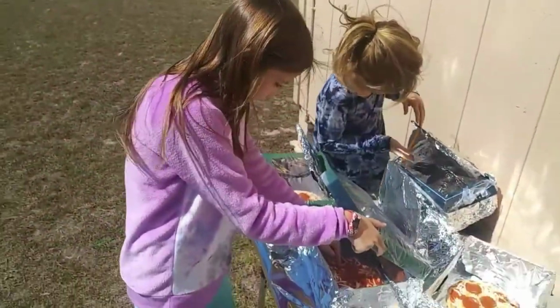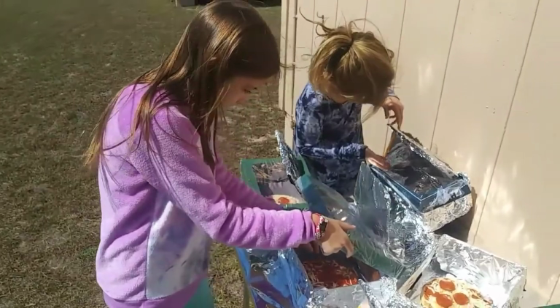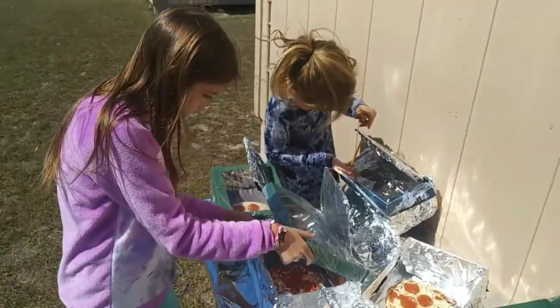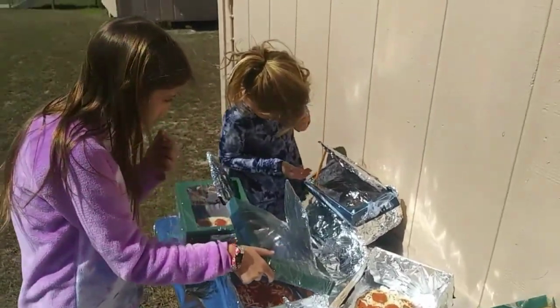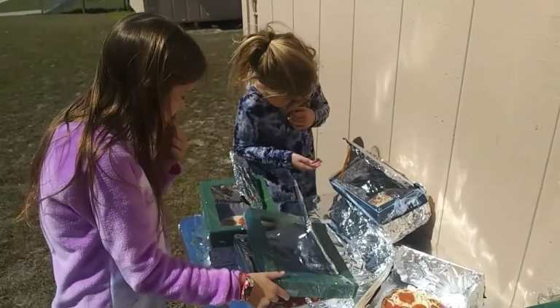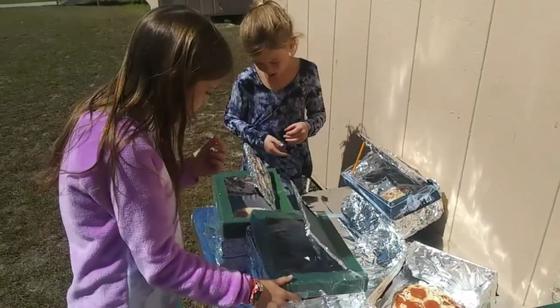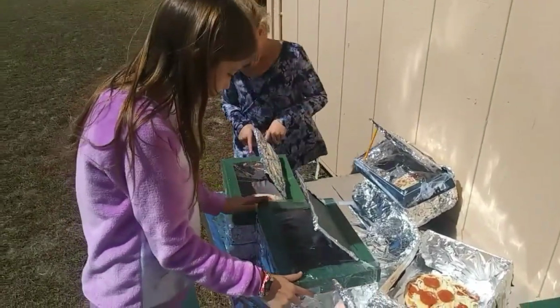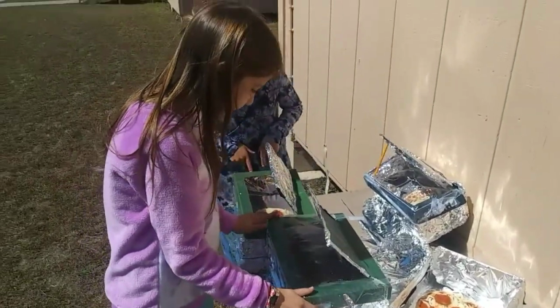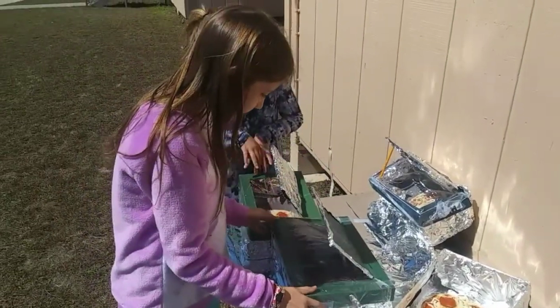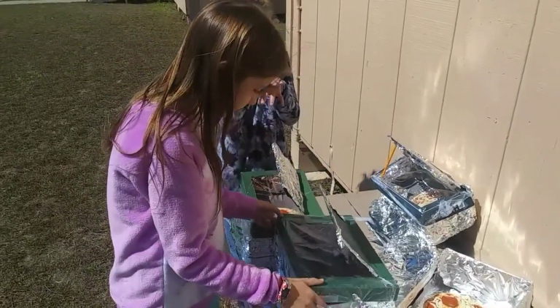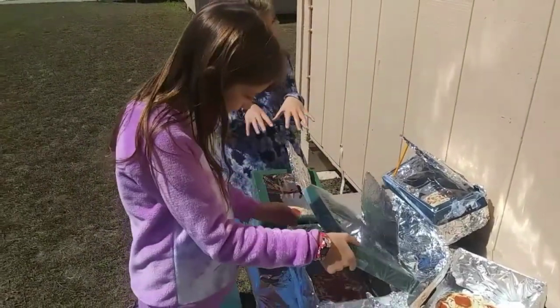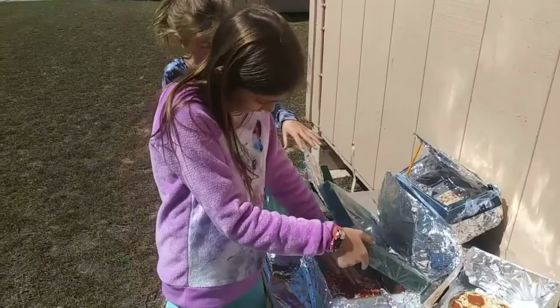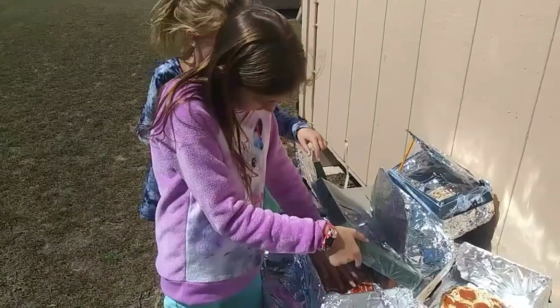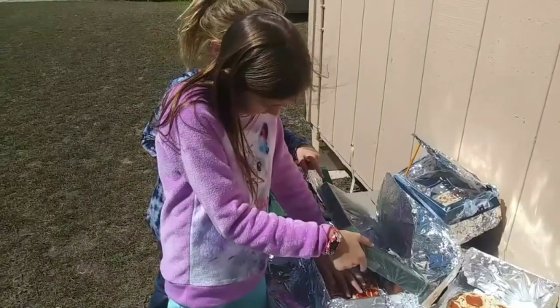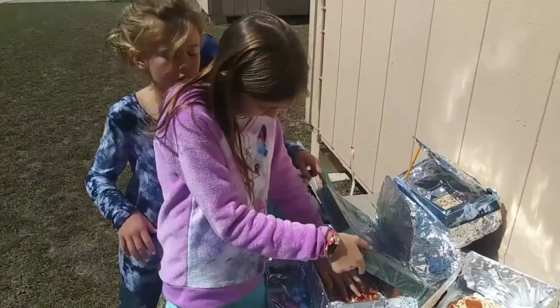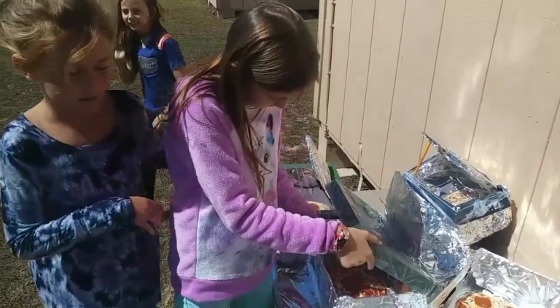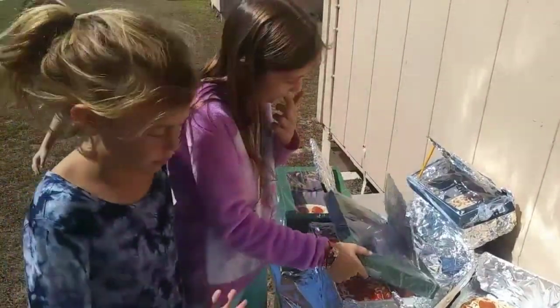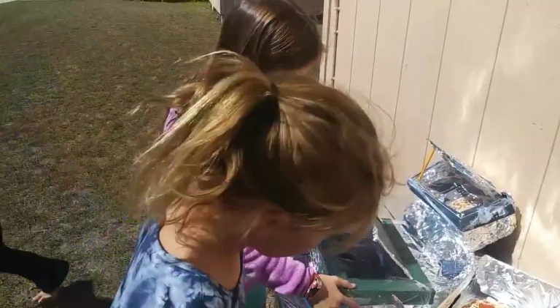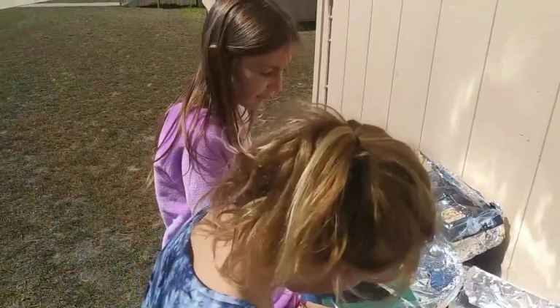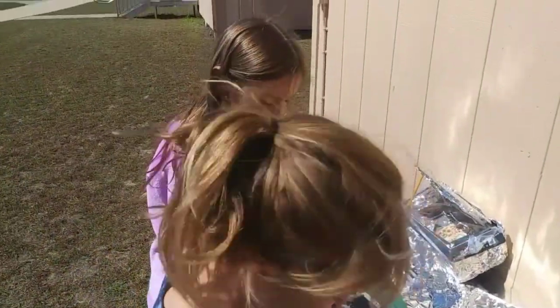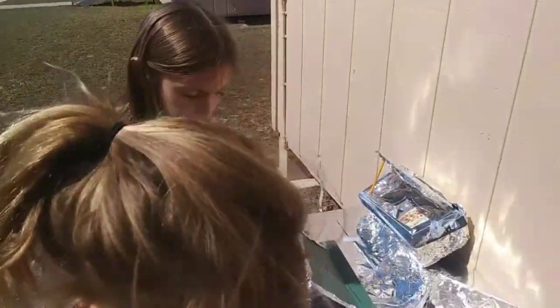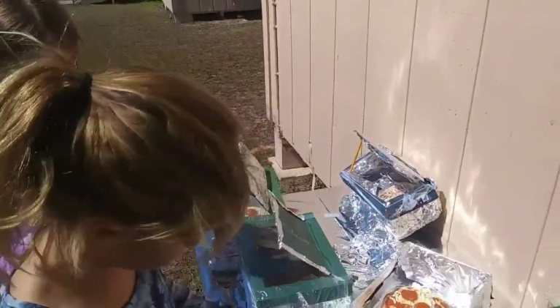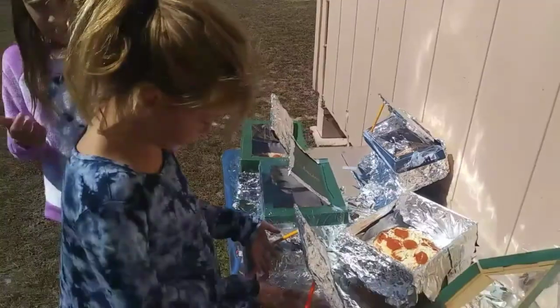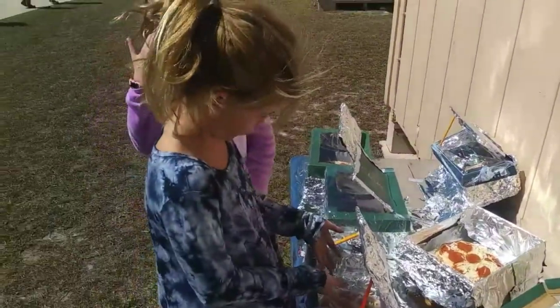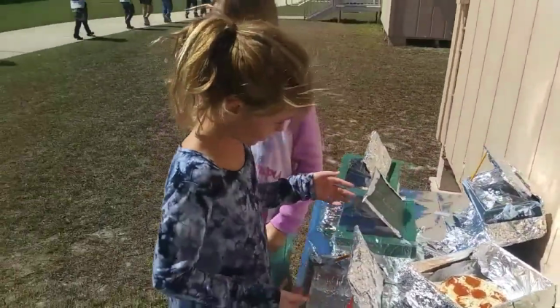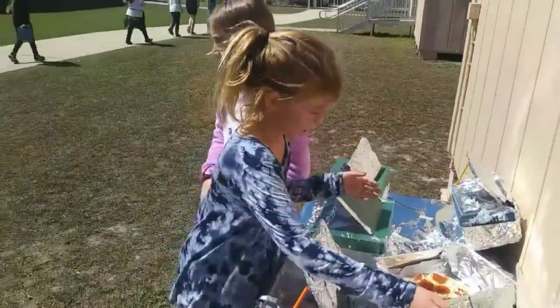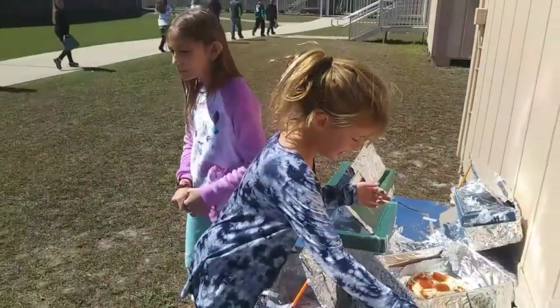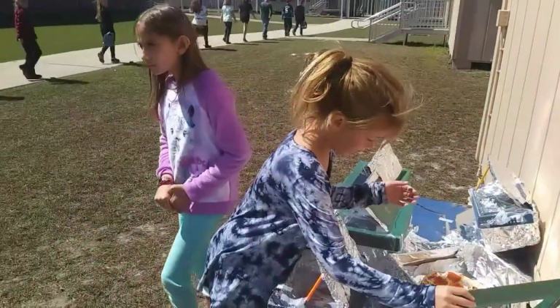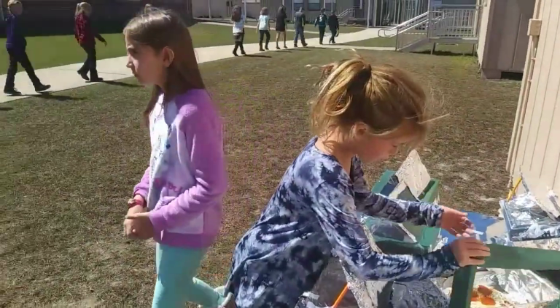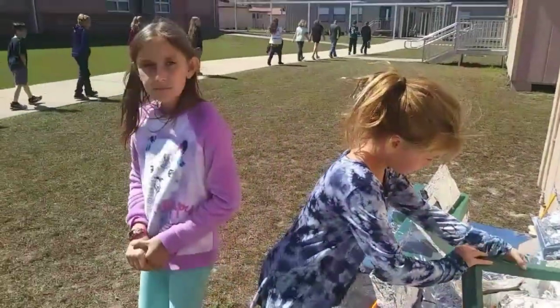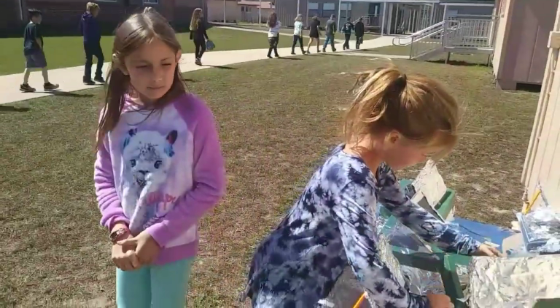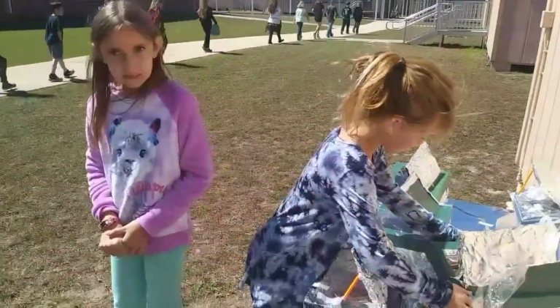The cheese is starting to melt. How is it? It's kind of melted on that one. This one has too much cheese so it's probably not going to work as well. We will check back in another 15 minutes.